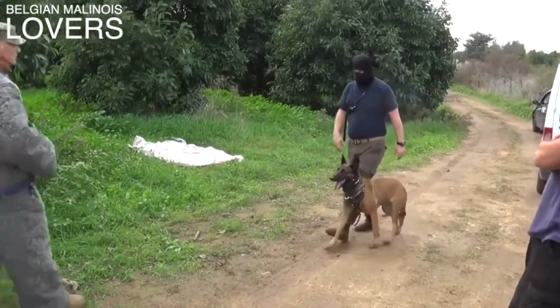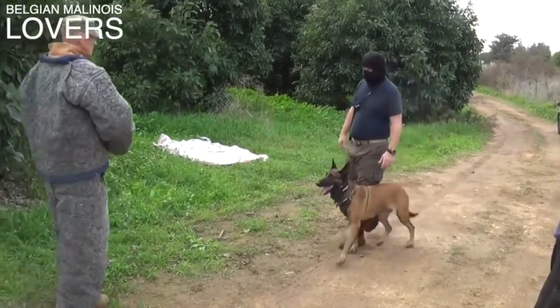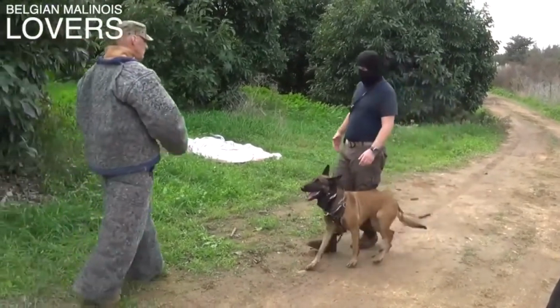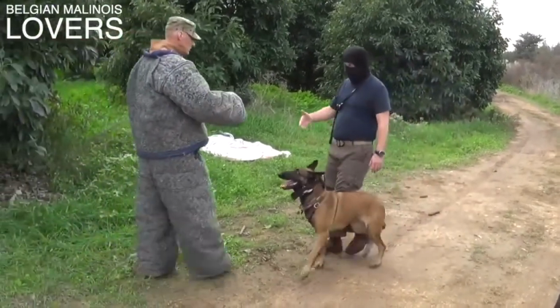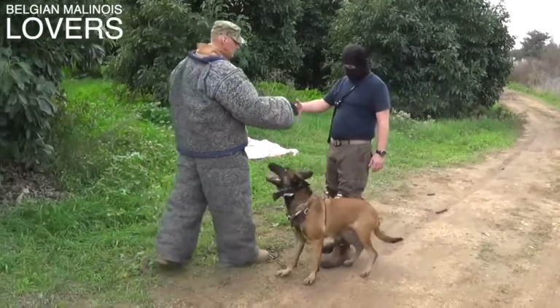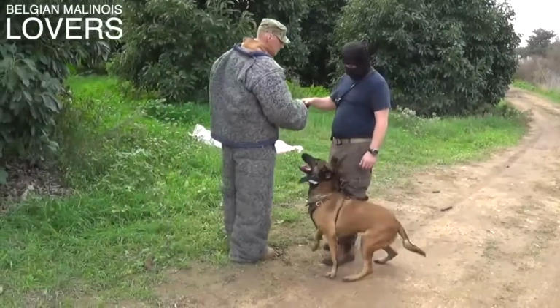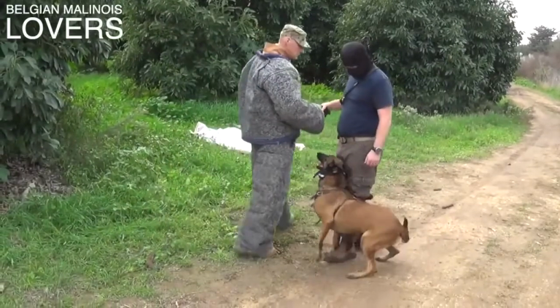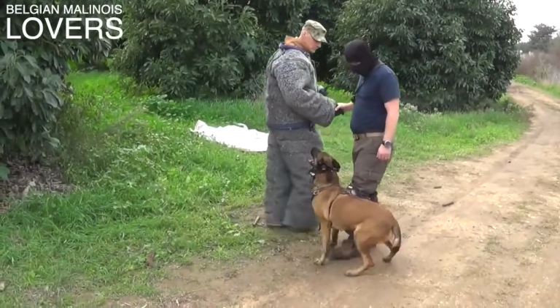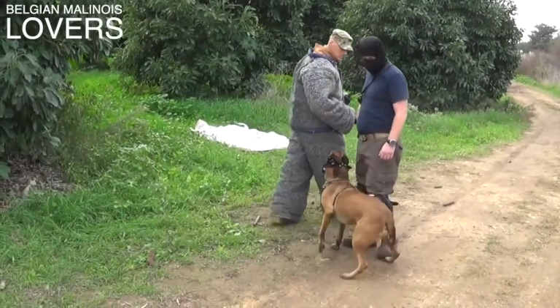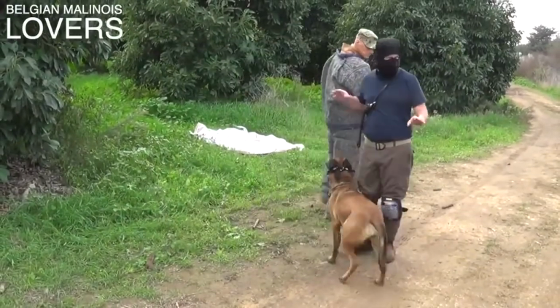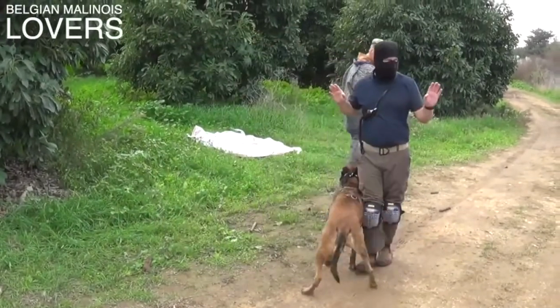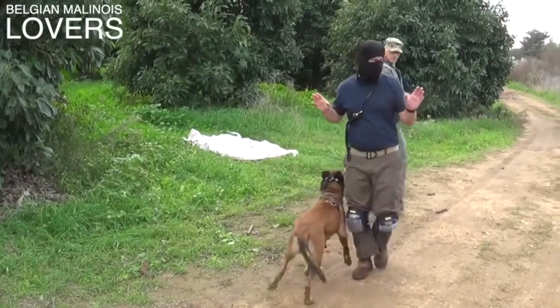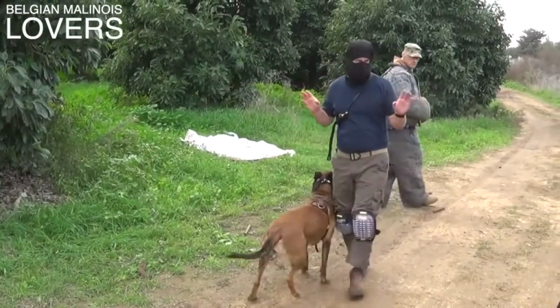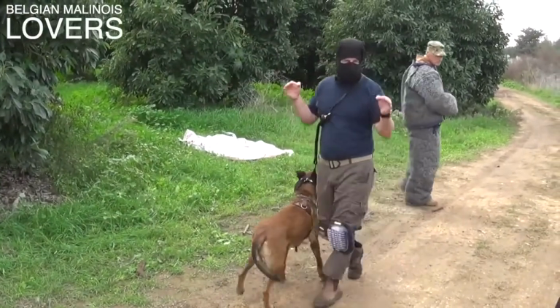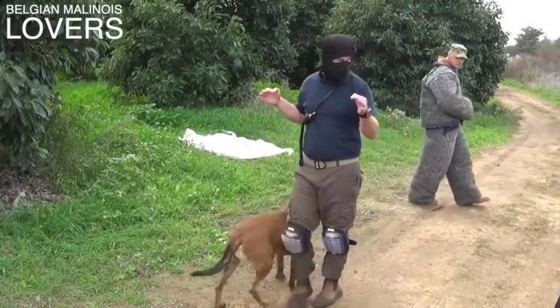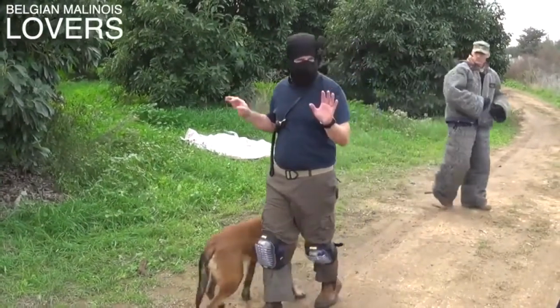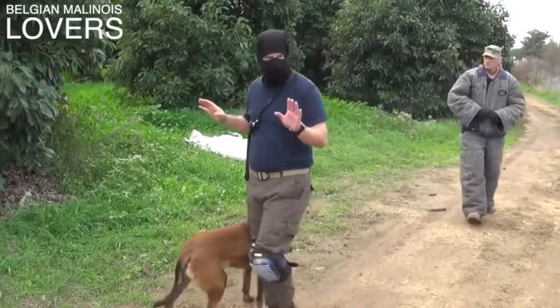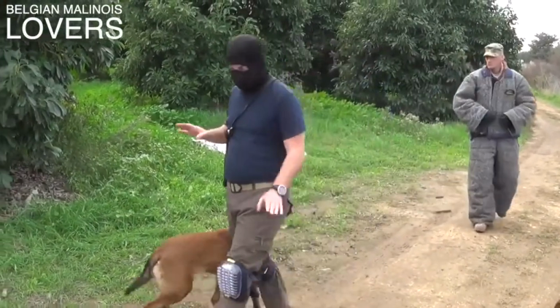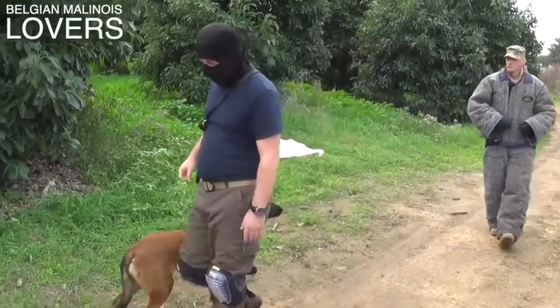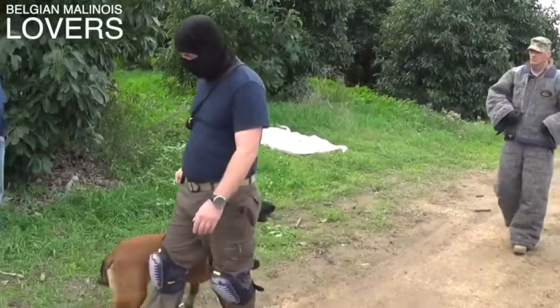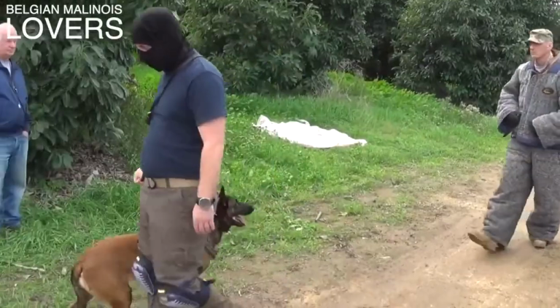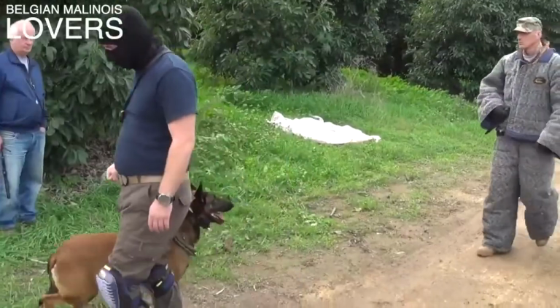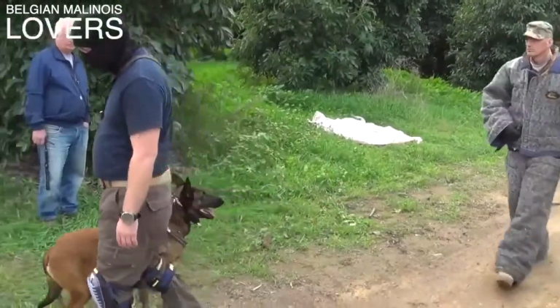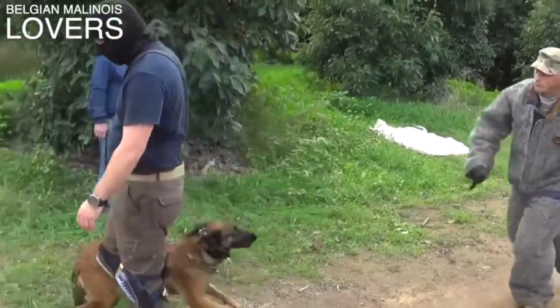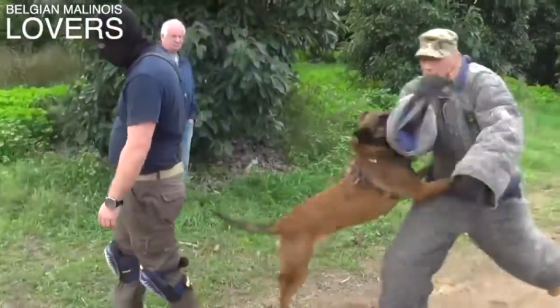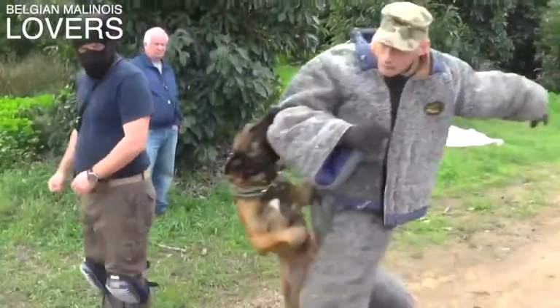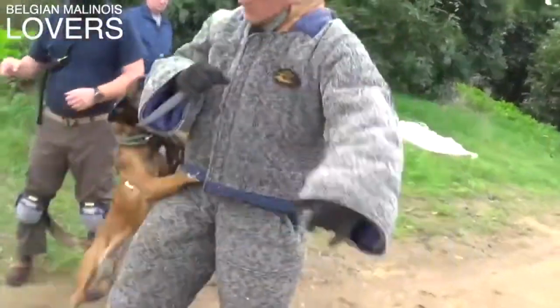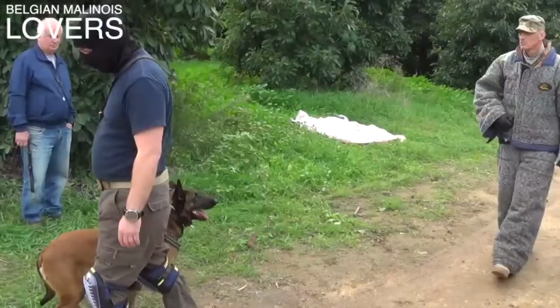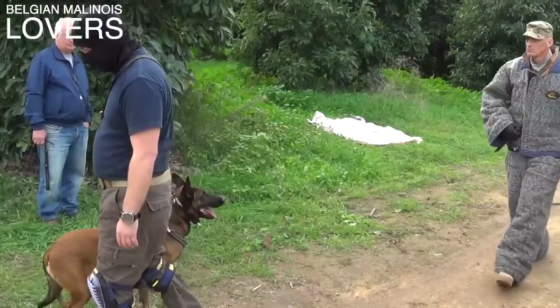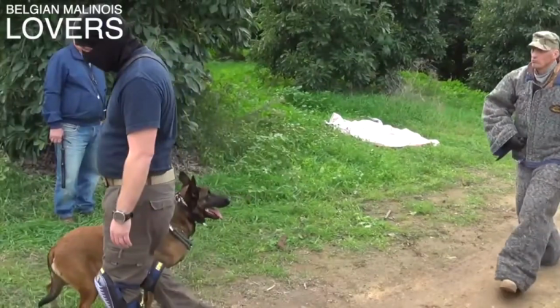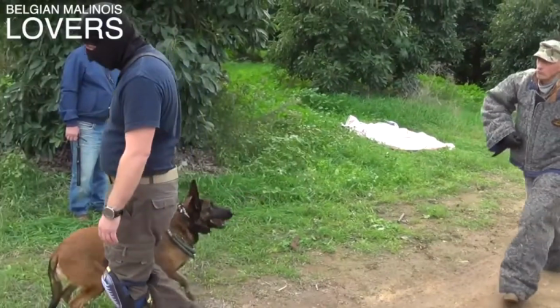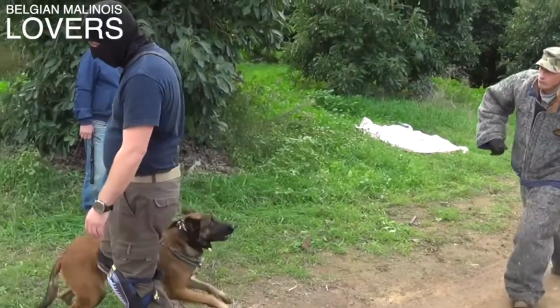Yes, there's a shock collar on her — that's part of her training. As soon as he jumps into action, she jumps into action, ready to go.